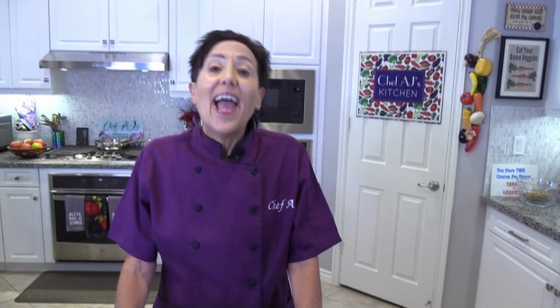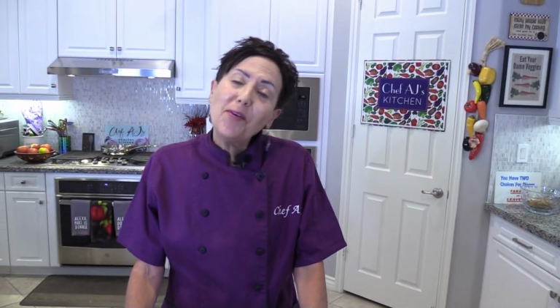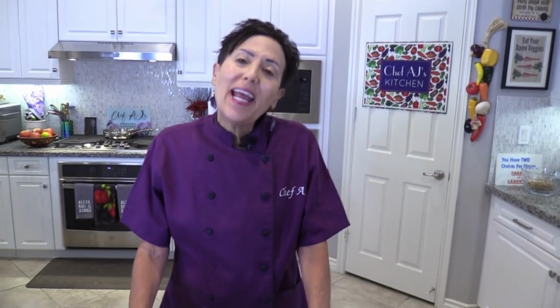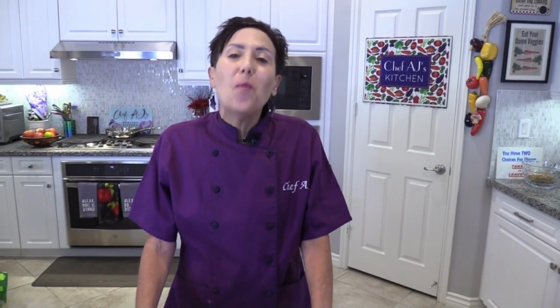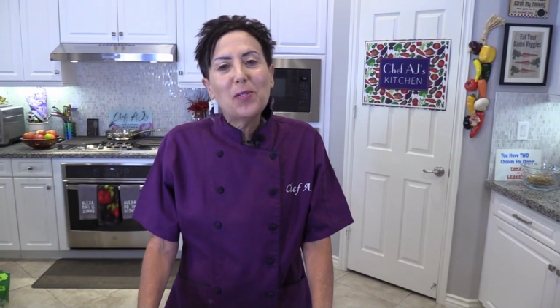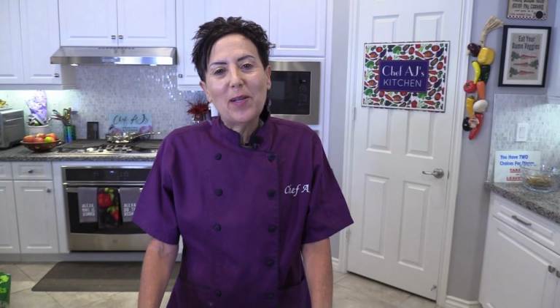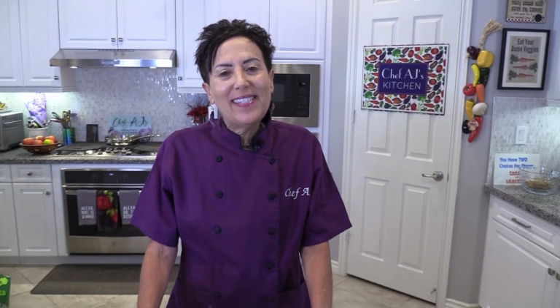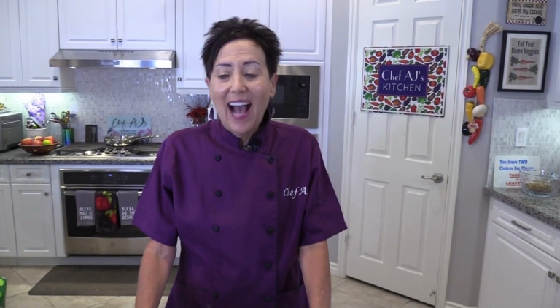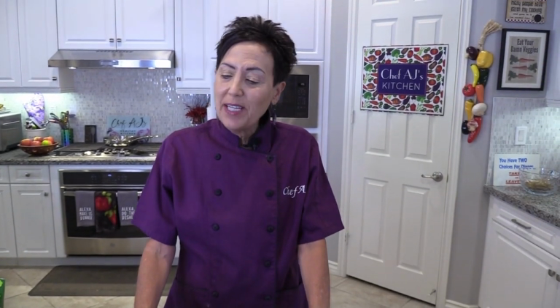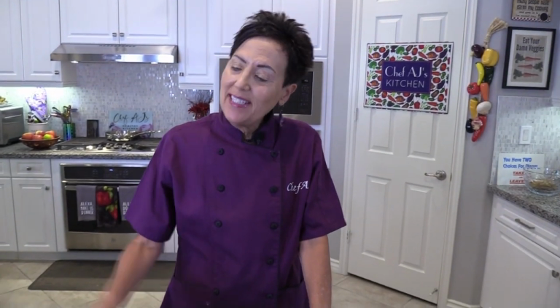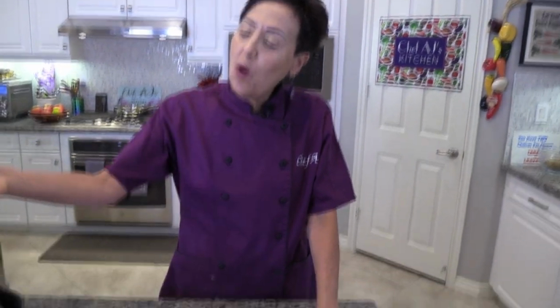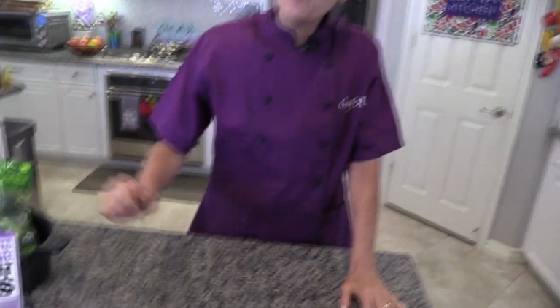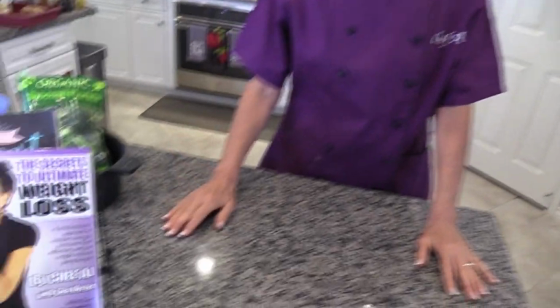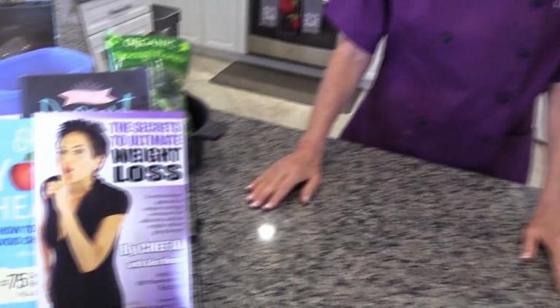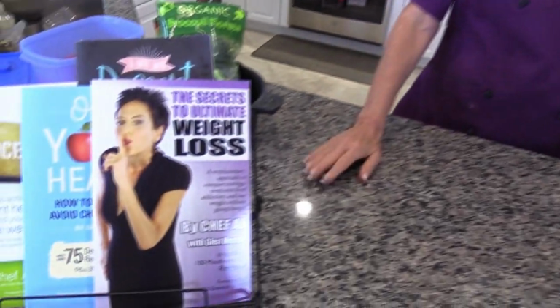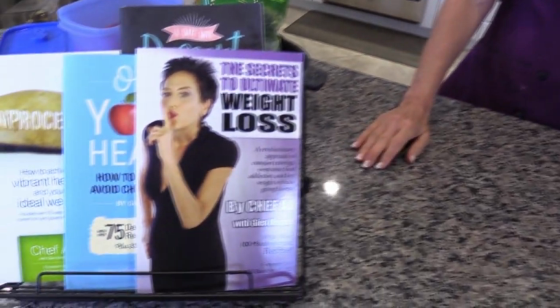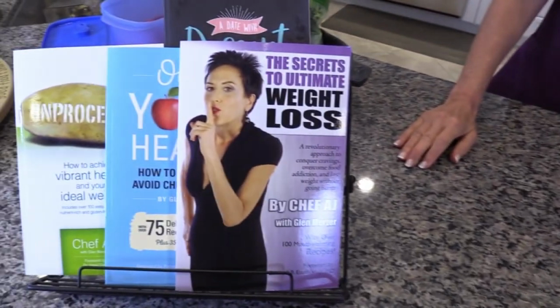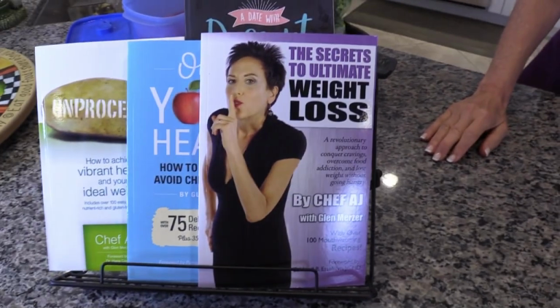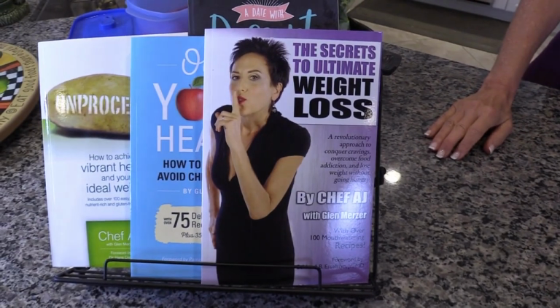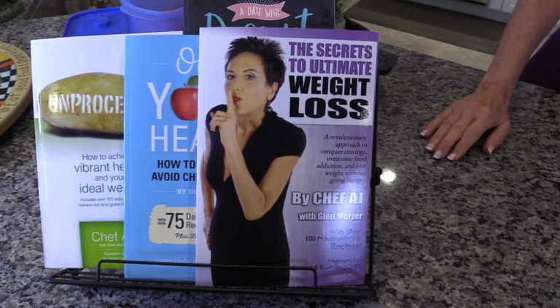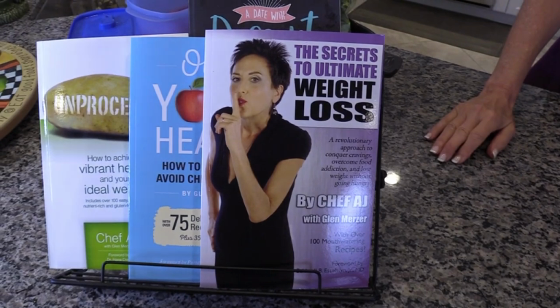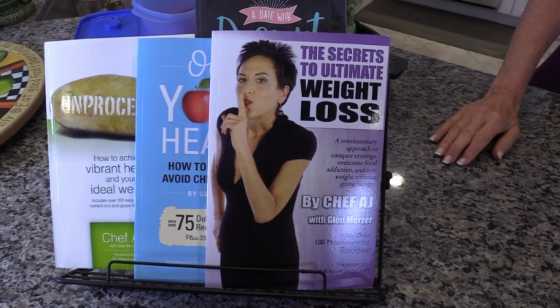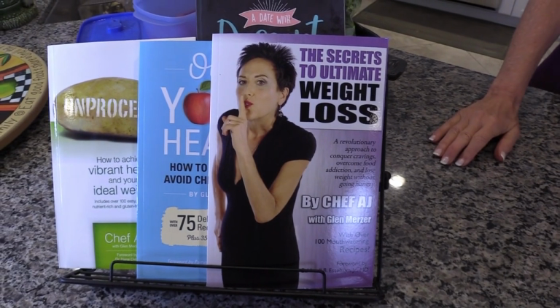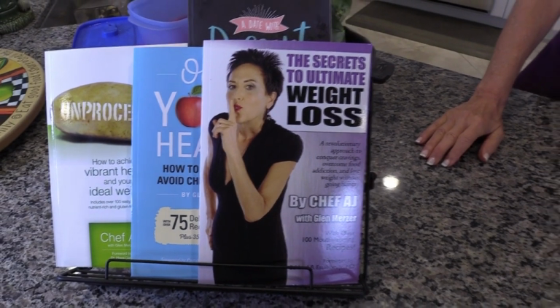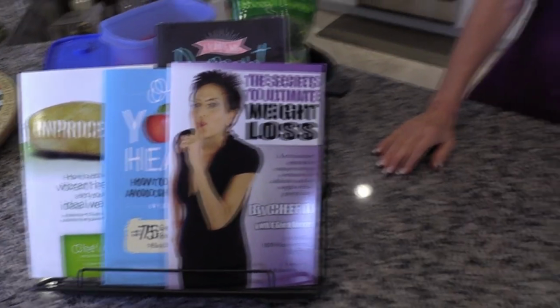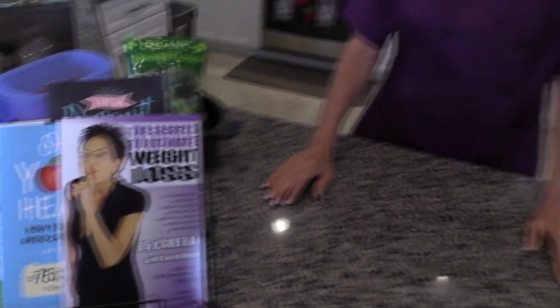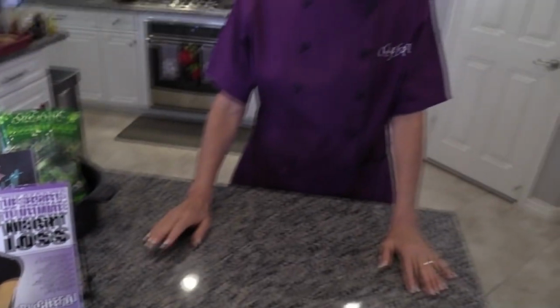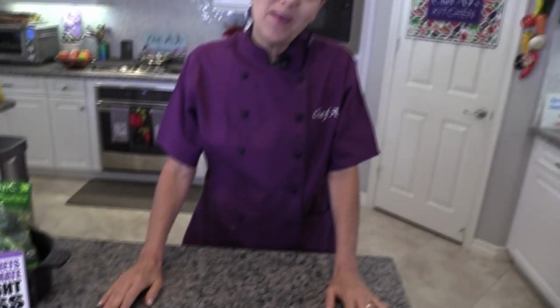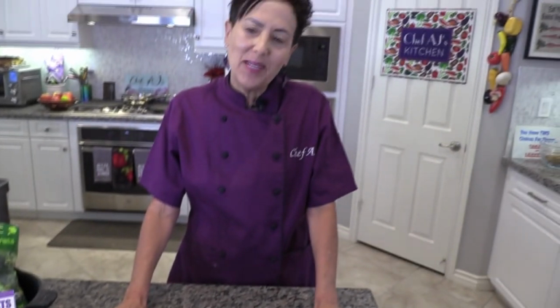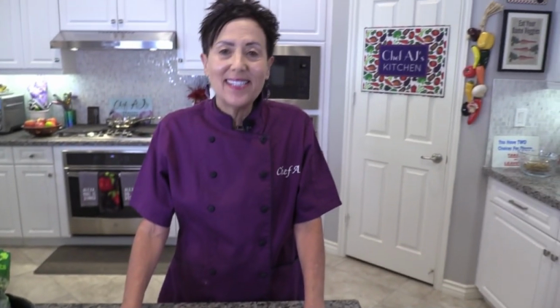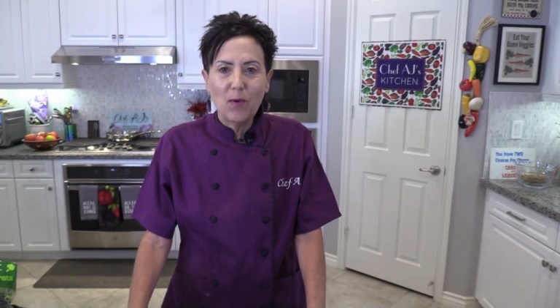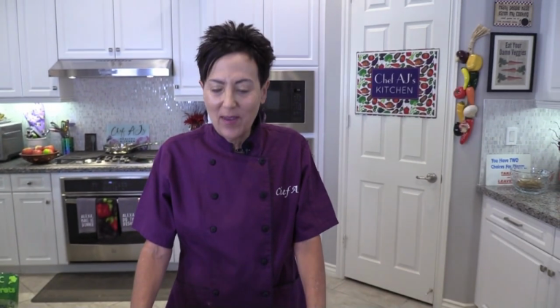Hey everyone and welcome to Weight Loss Wednesday. I'm Chef AJ, the author of 'Unprocessed: The Secrets to Ultimate Weight Loss' and 'Own Your Health,' and this is where I show you recipes for healthy, permanent, and sustainable weight loss.